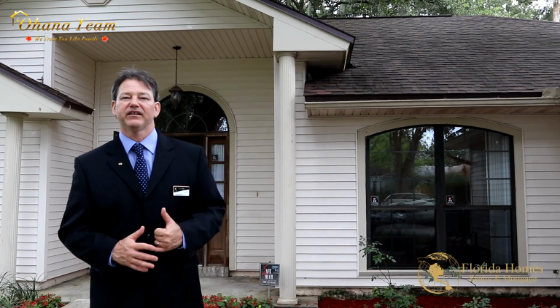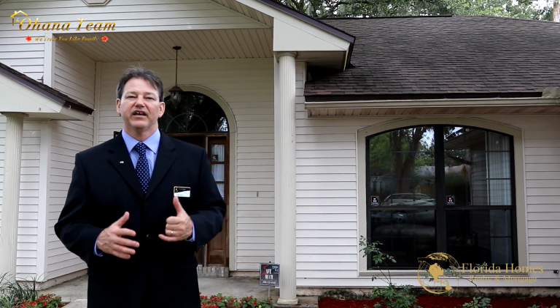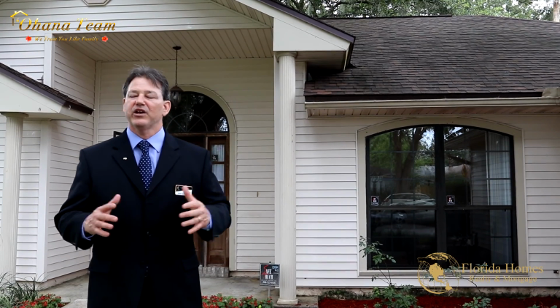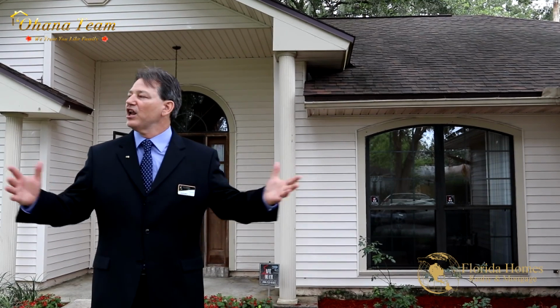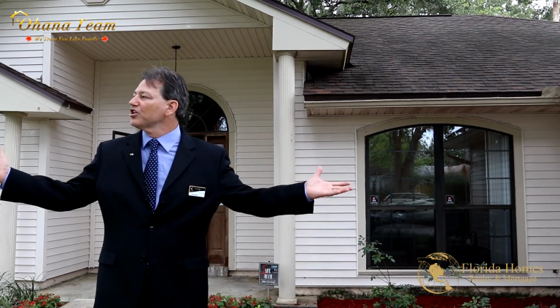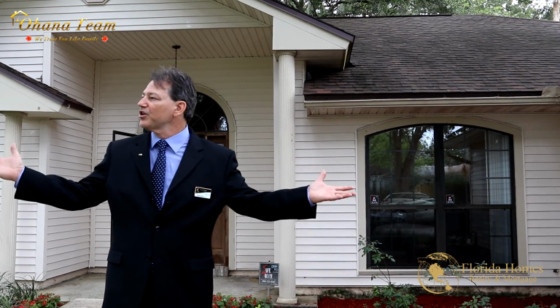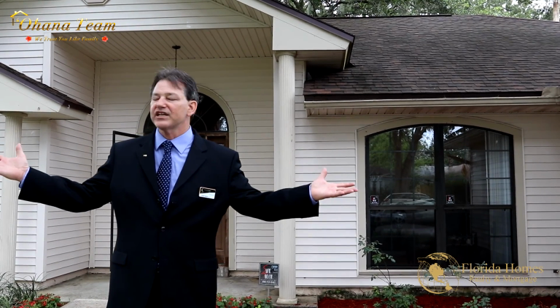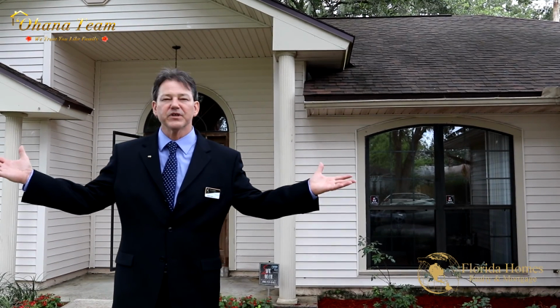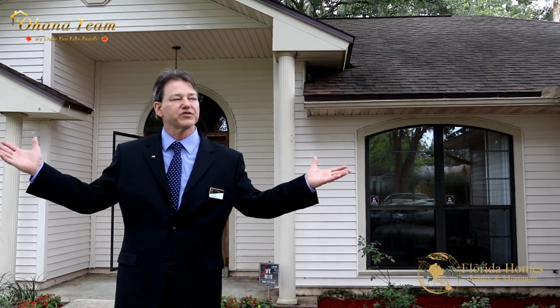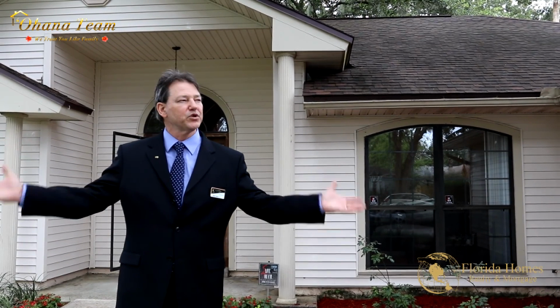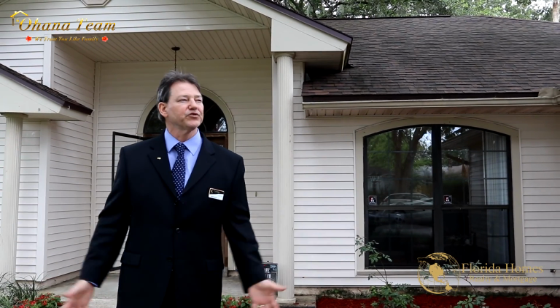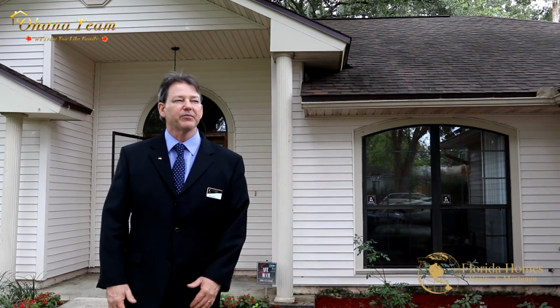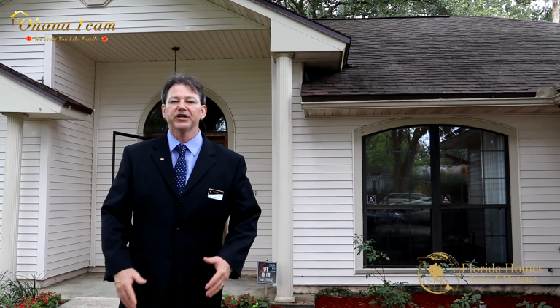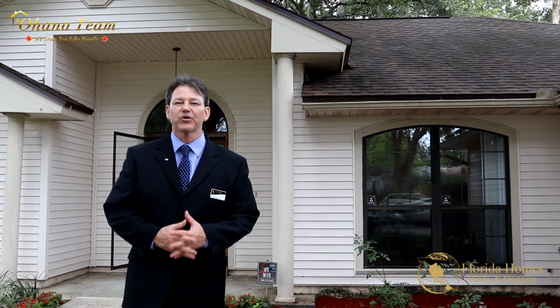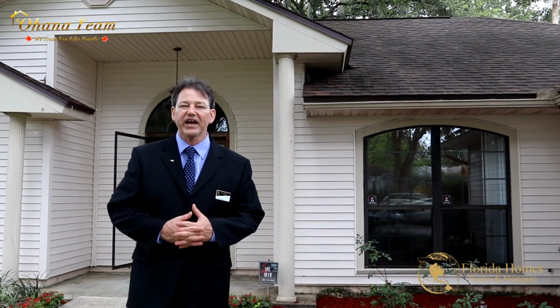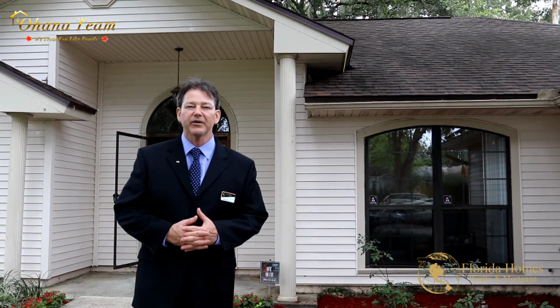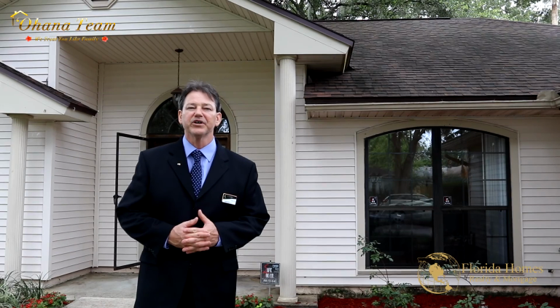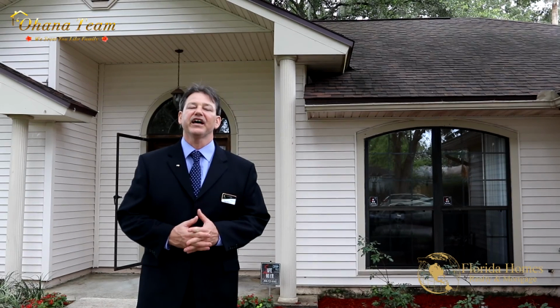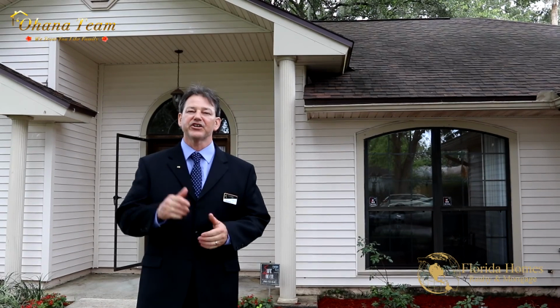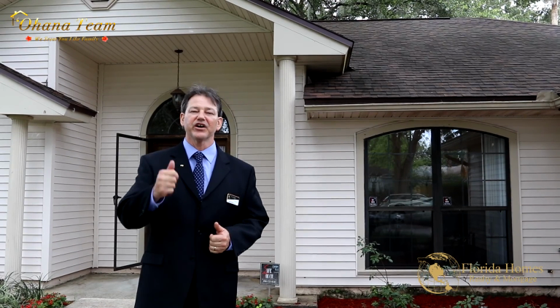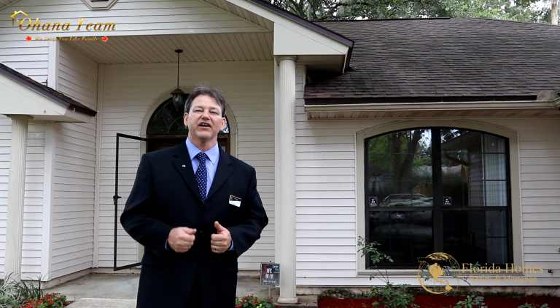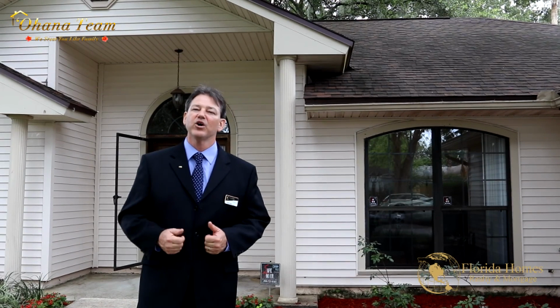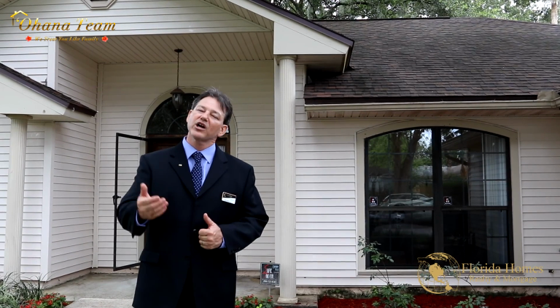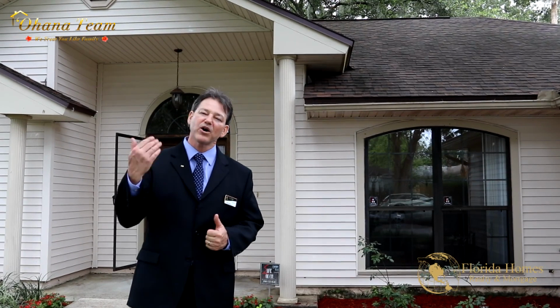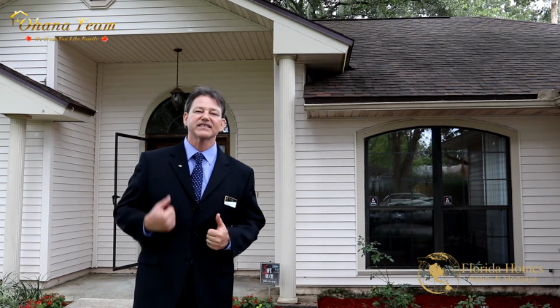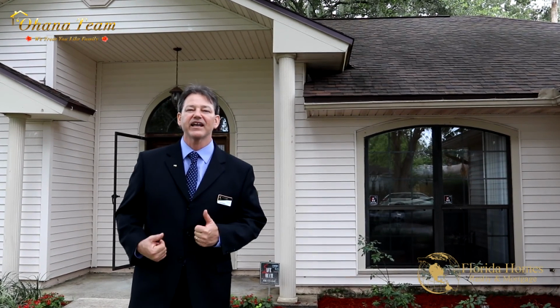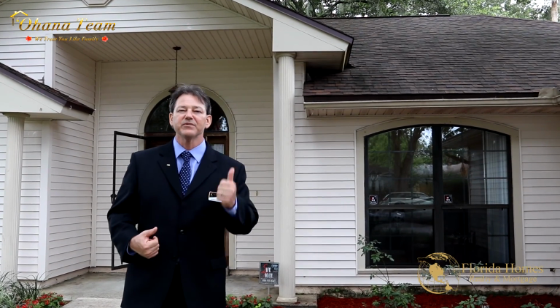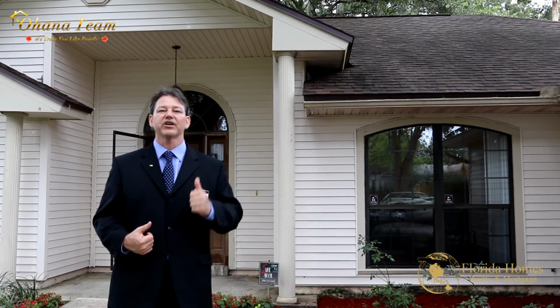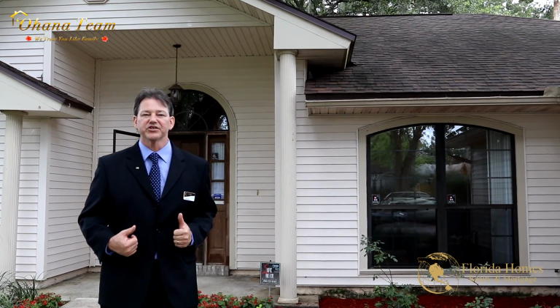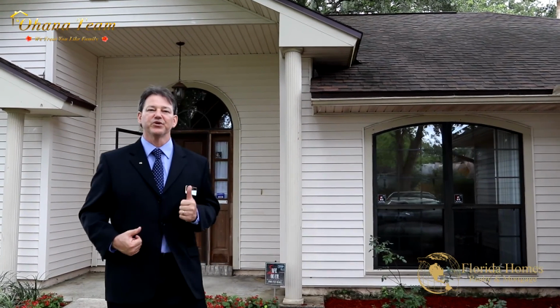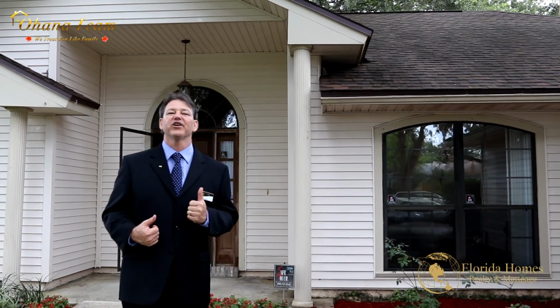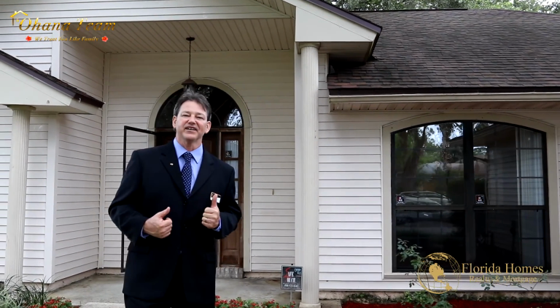It's also a beautiful, quiet neighborhood — I think you're gonna love it. Come on inside and let me show you this beautiful house.